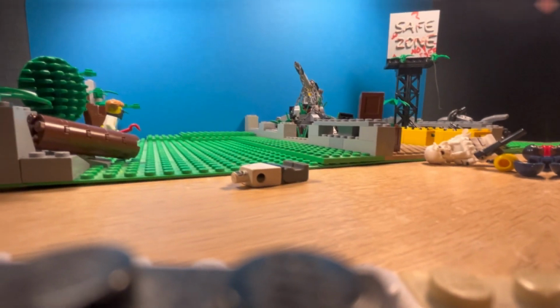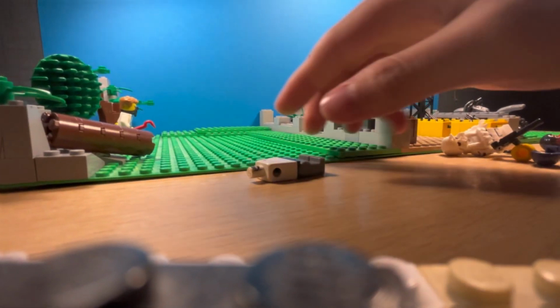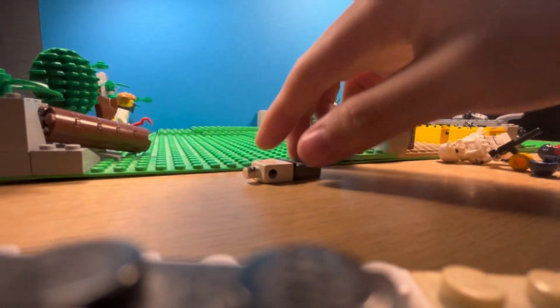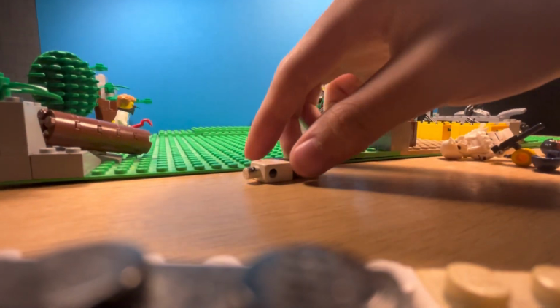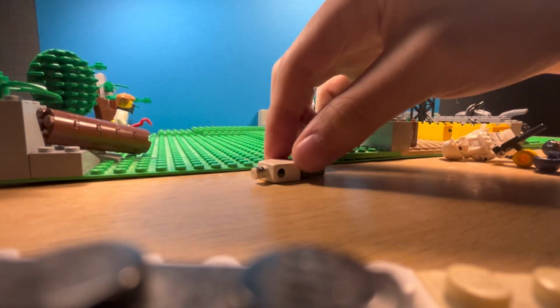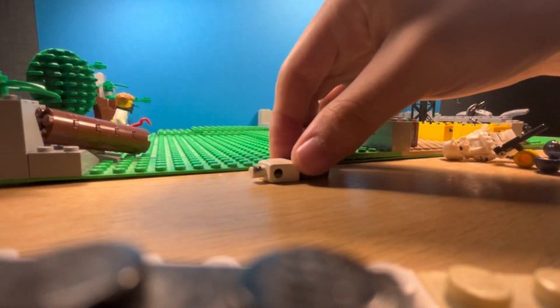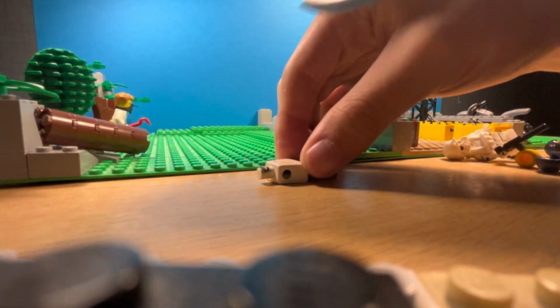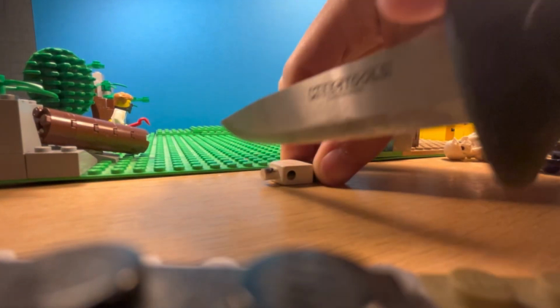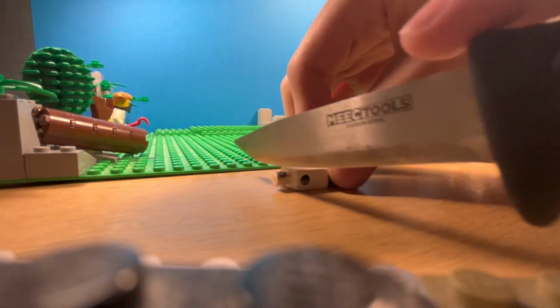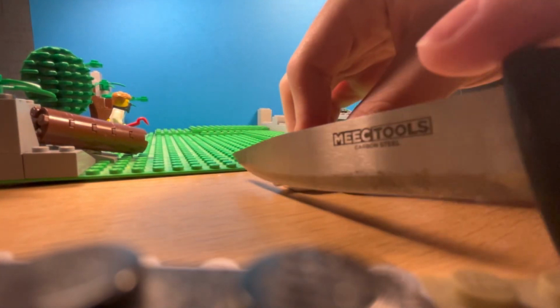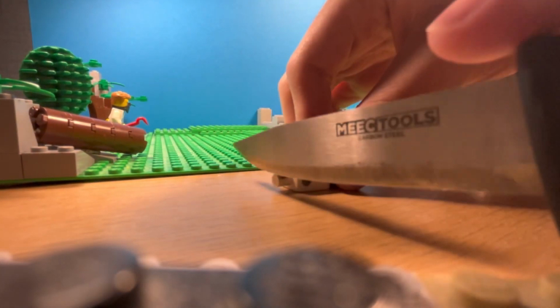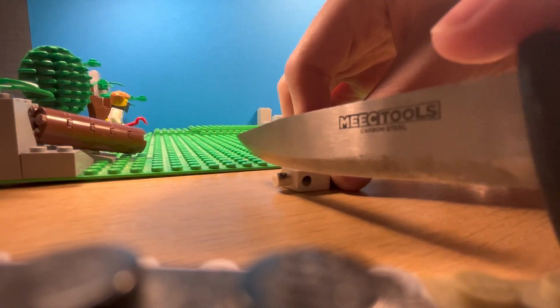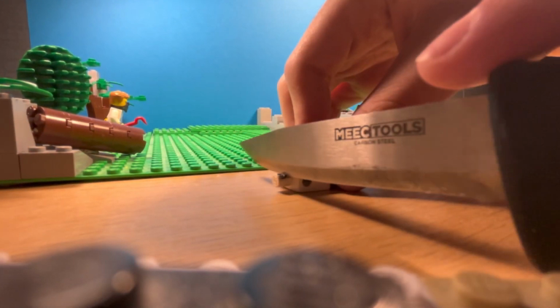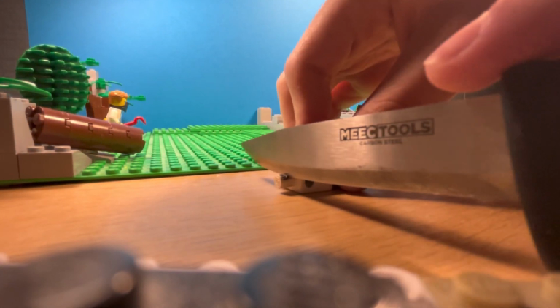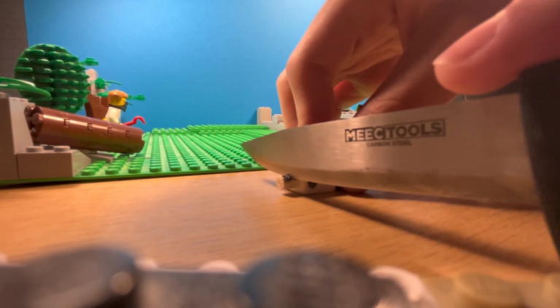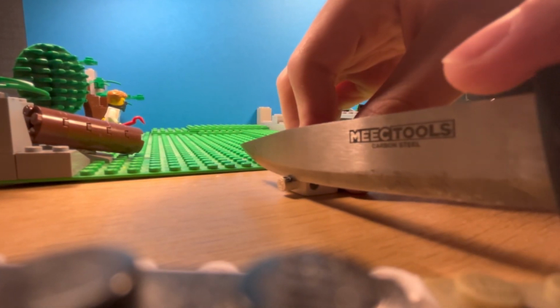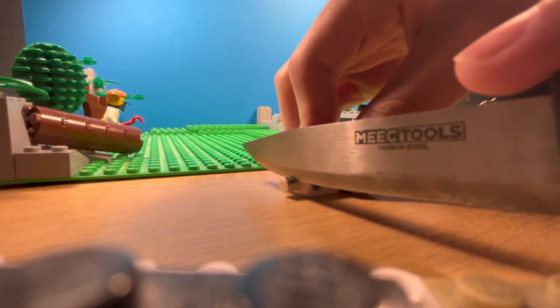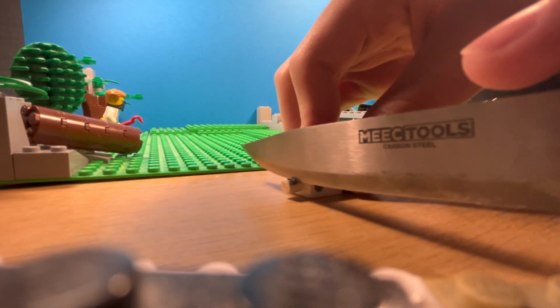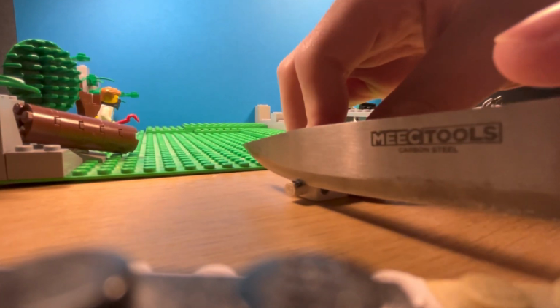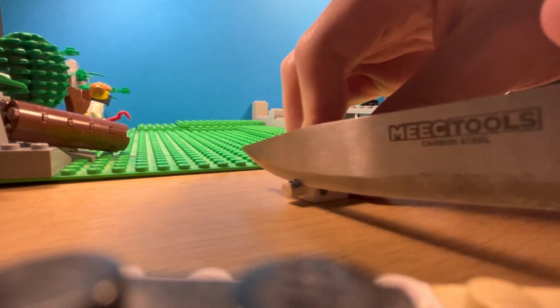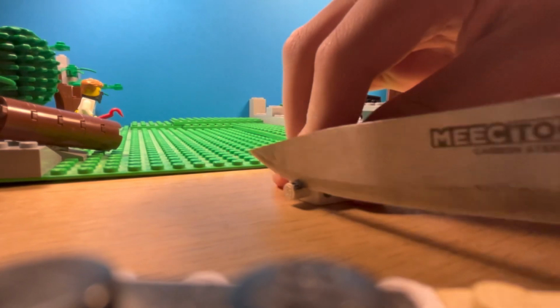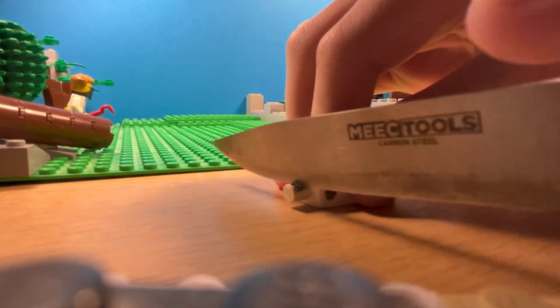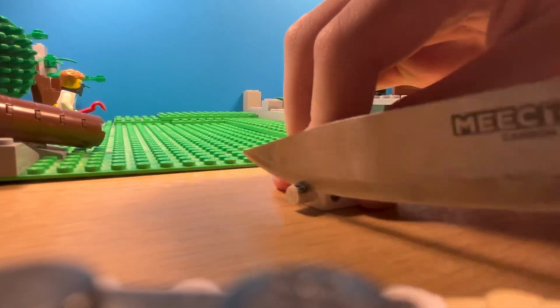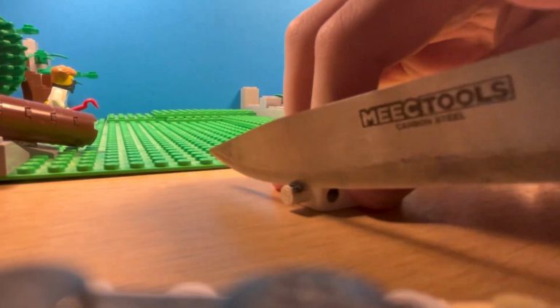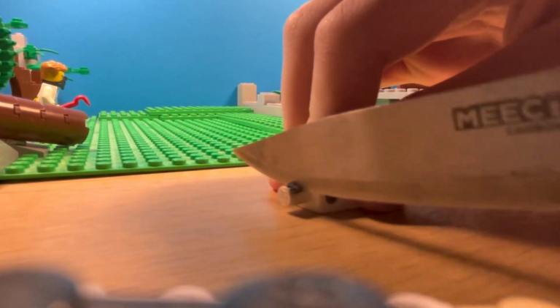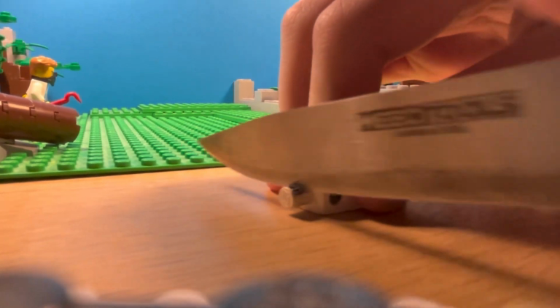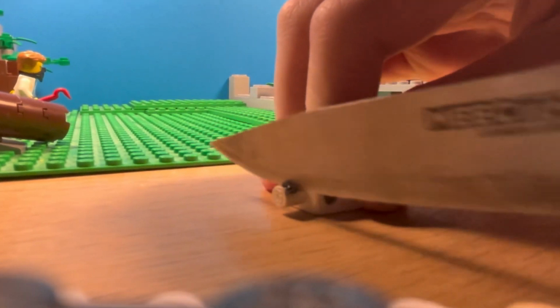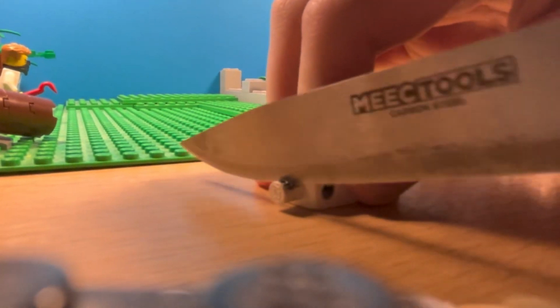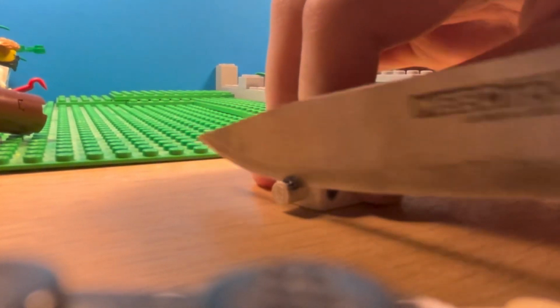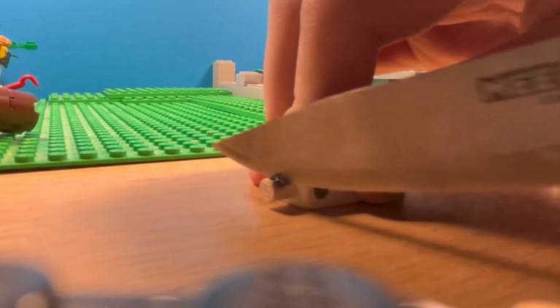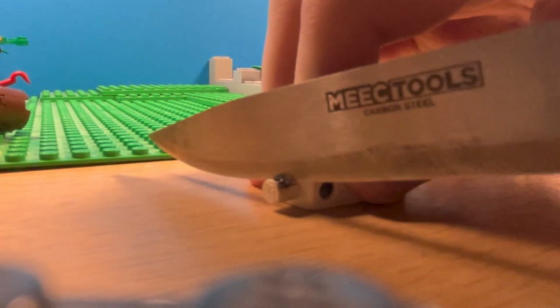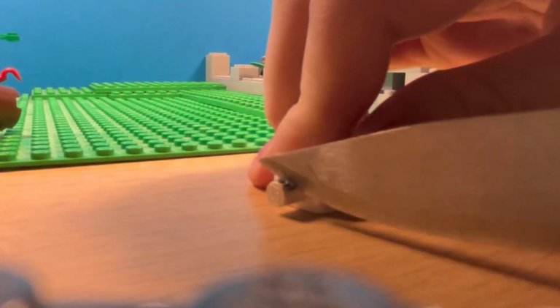Get the body of the figure and cut half the neck off as well, otherwise the neck will be in the way. Use an old body that you know you will never use anyways.